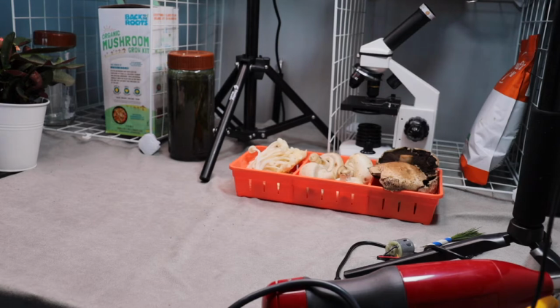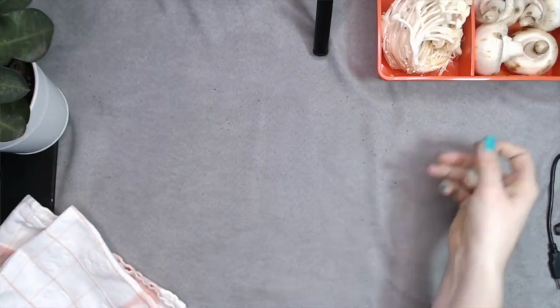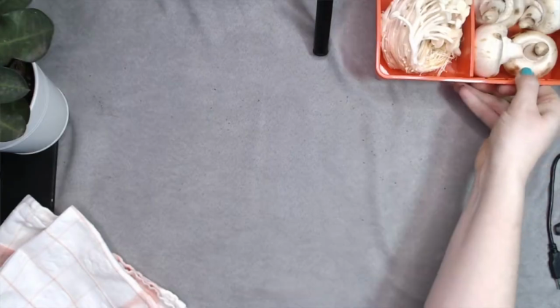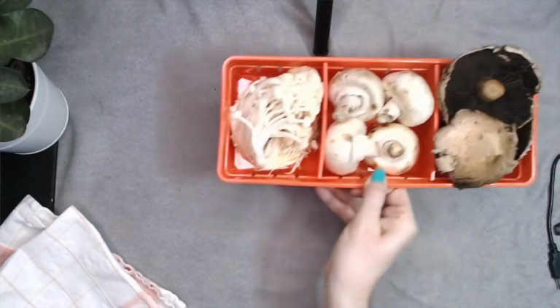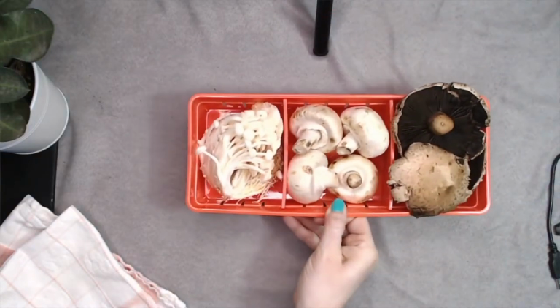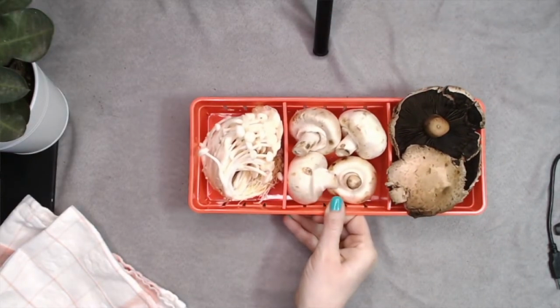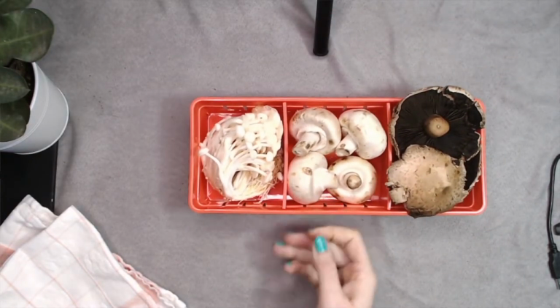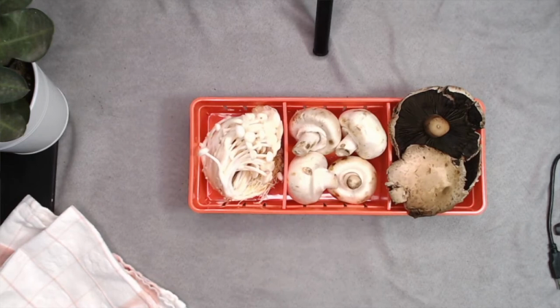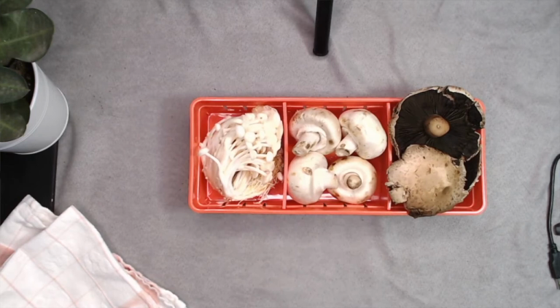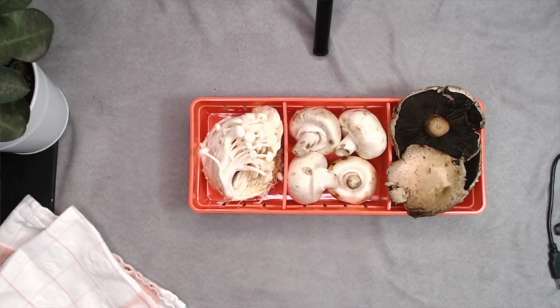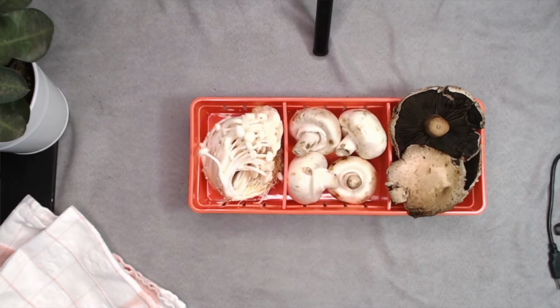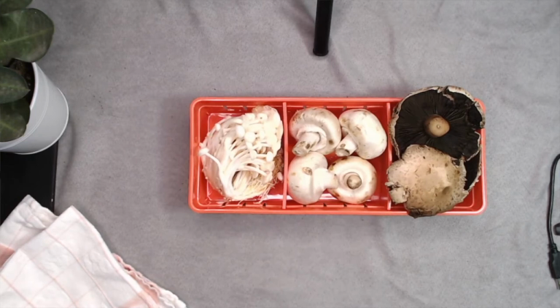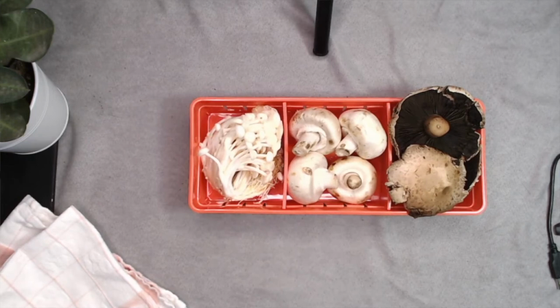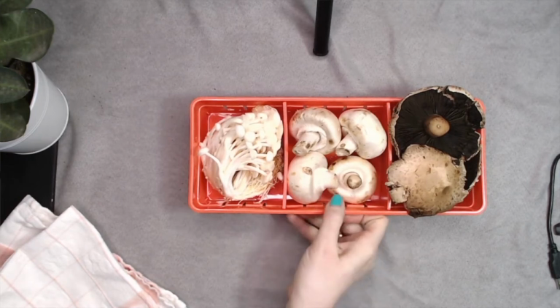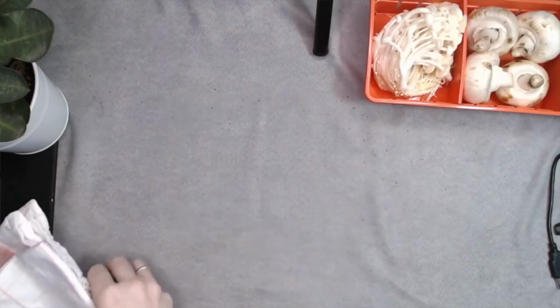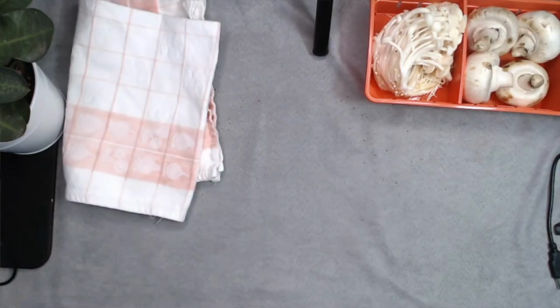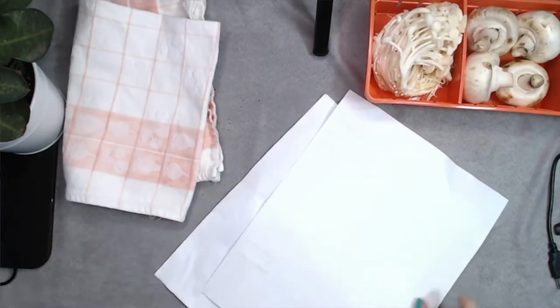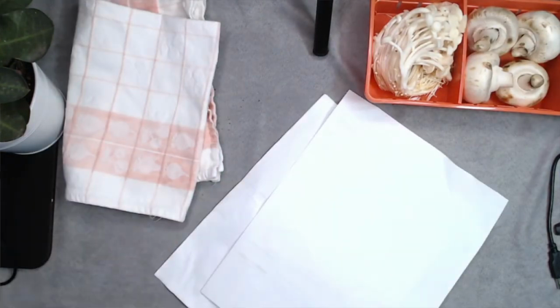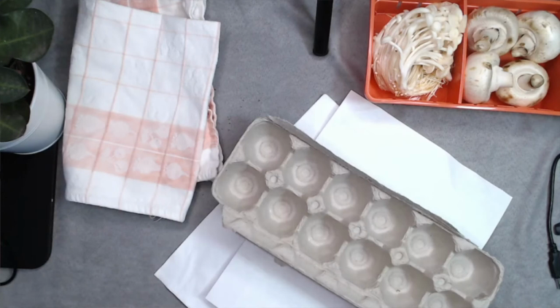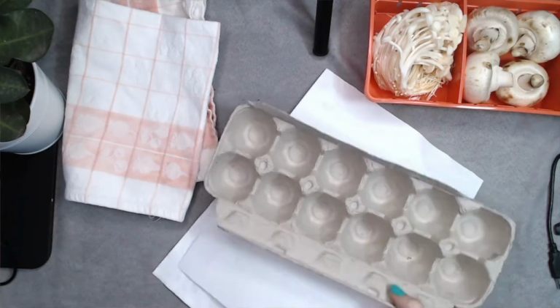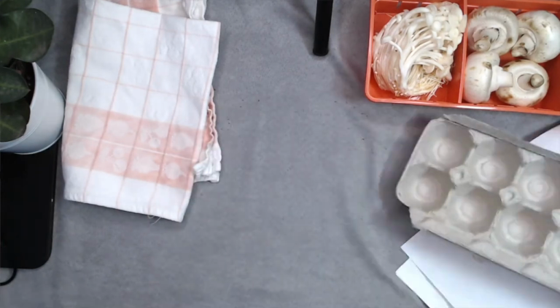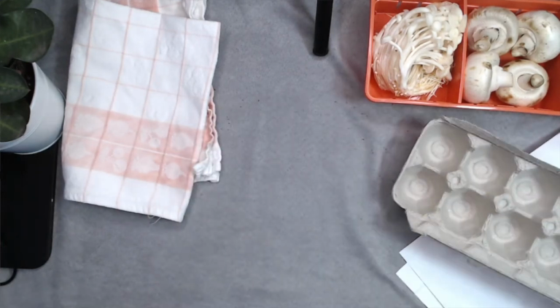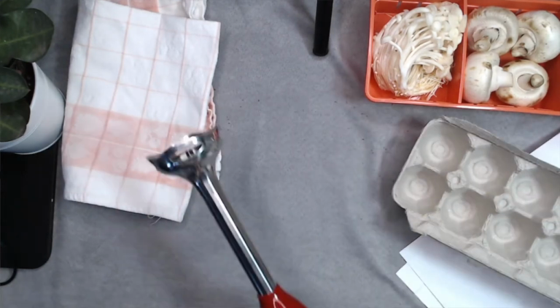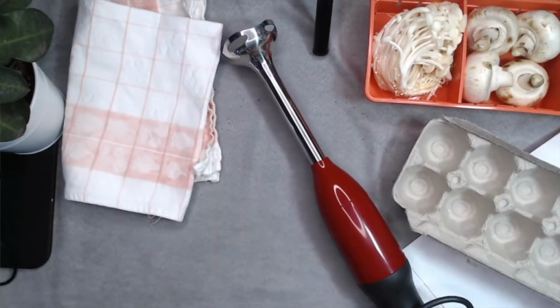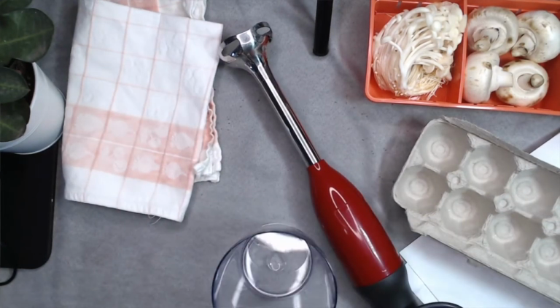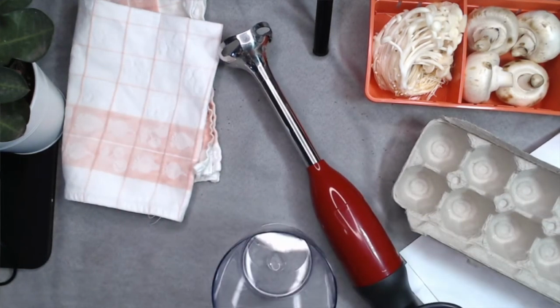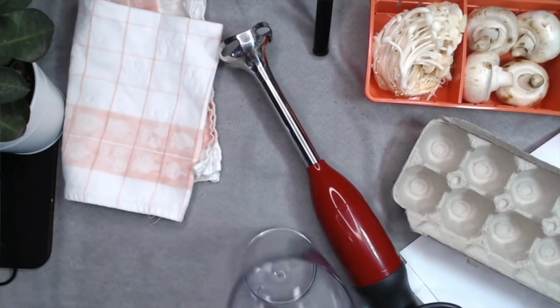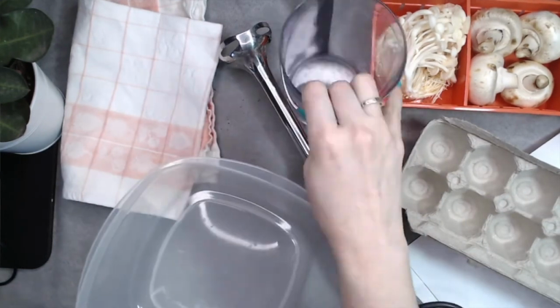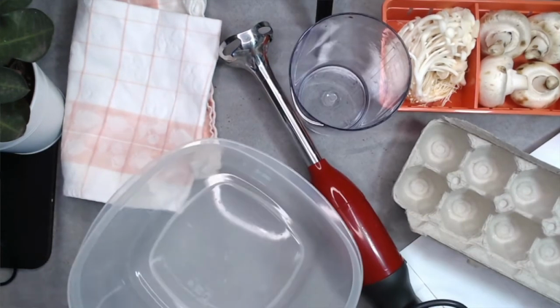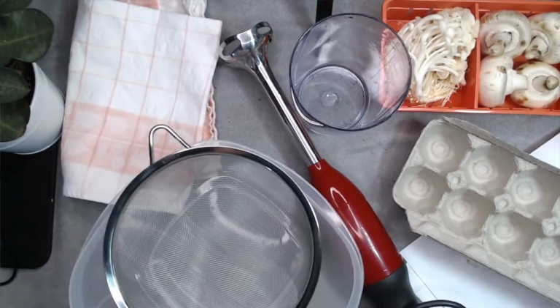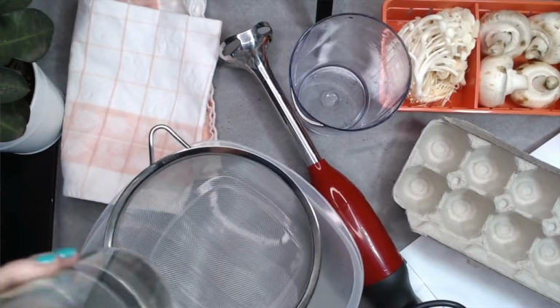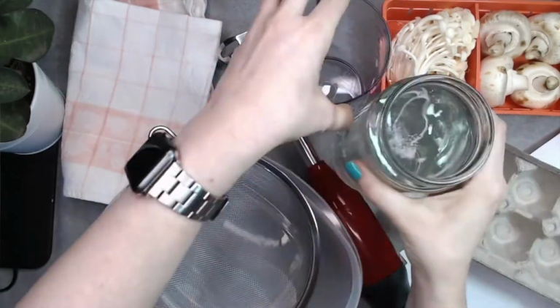We'll need a few things to get started. First of all, the mushrooms. I got these mushrooms from my local supermarket. You'll also need a towel, some recycled paper or cardboard, a blender, a large container, a strainer, and some water.